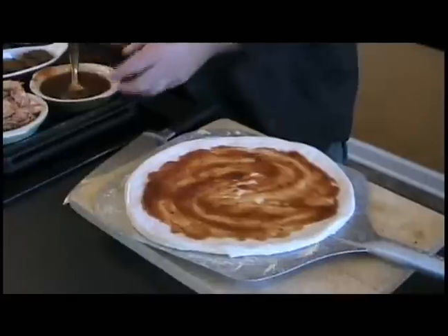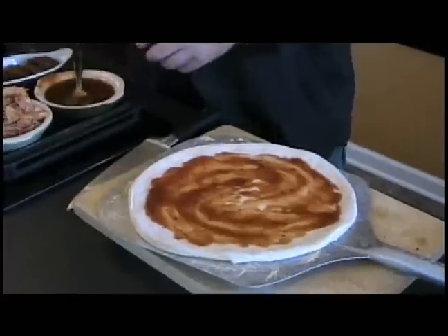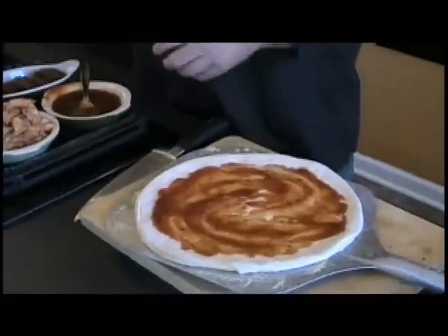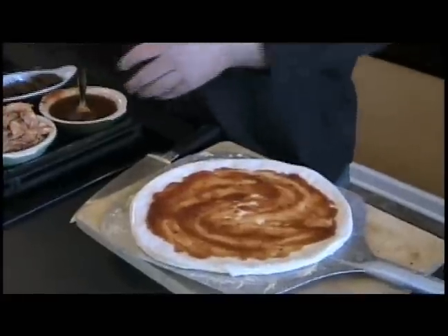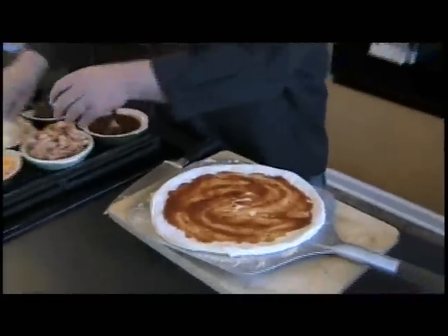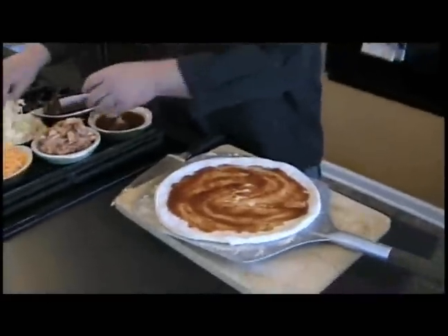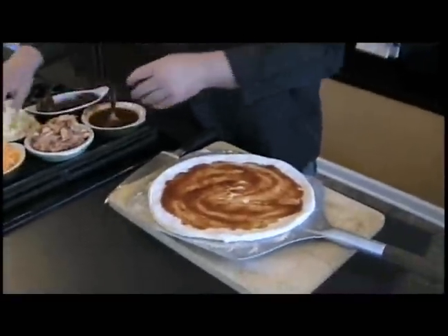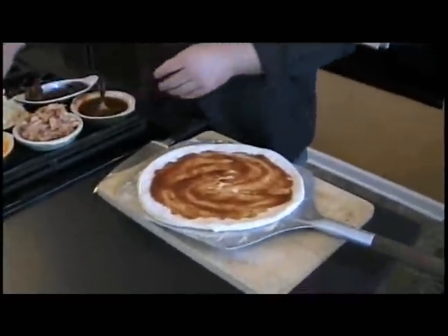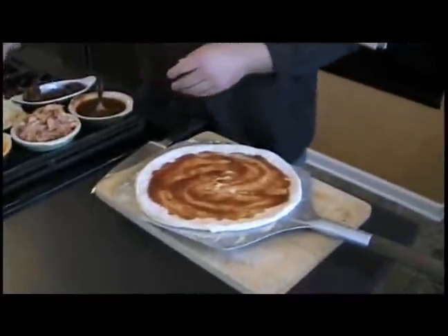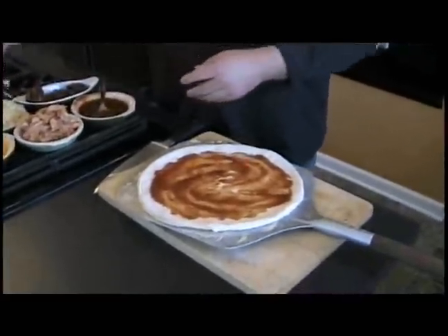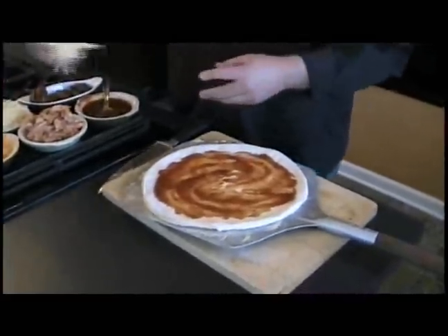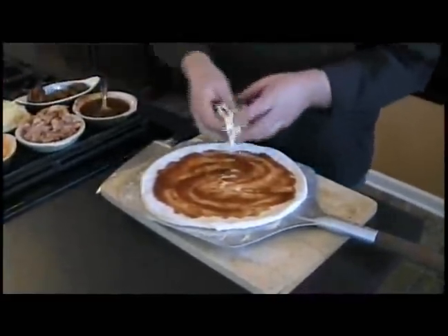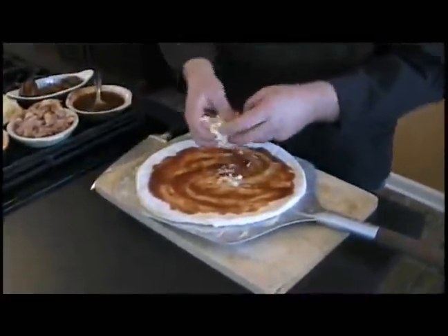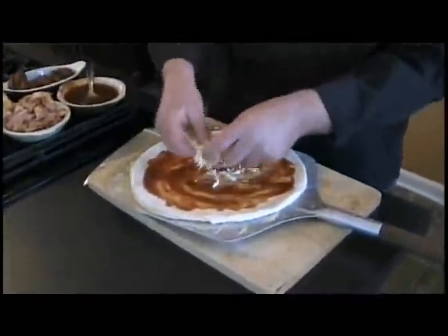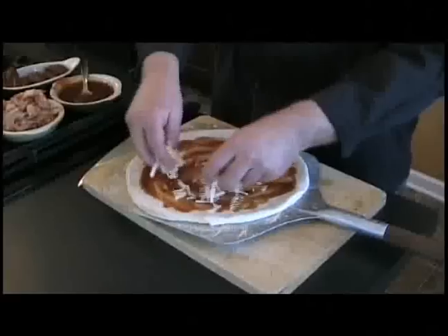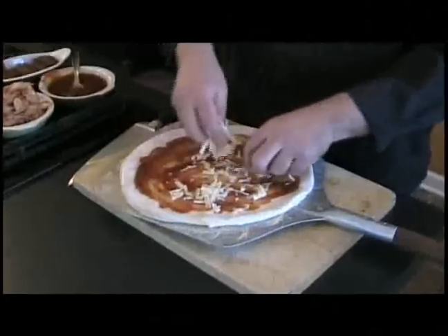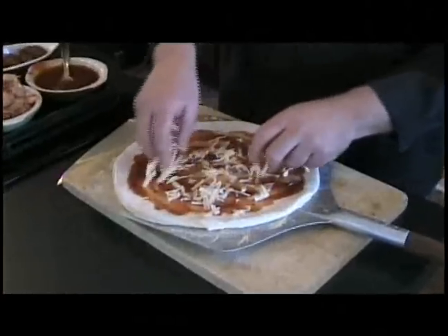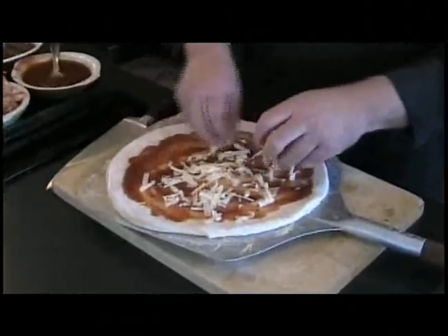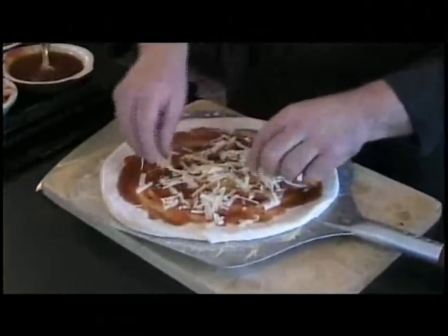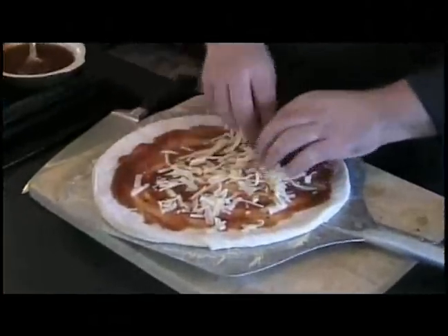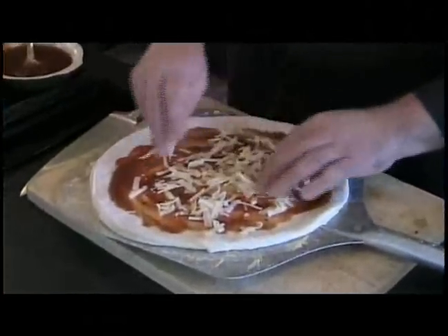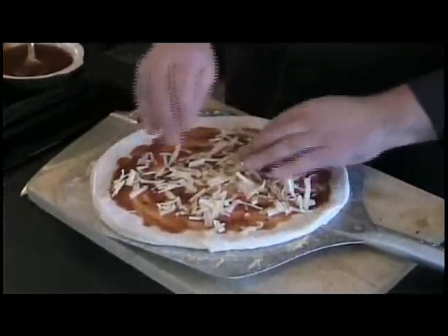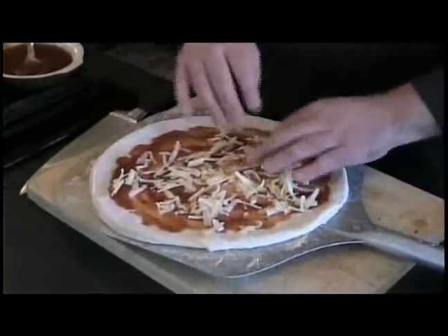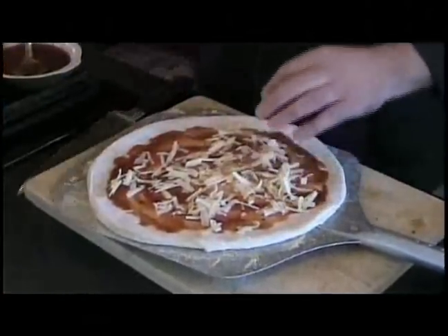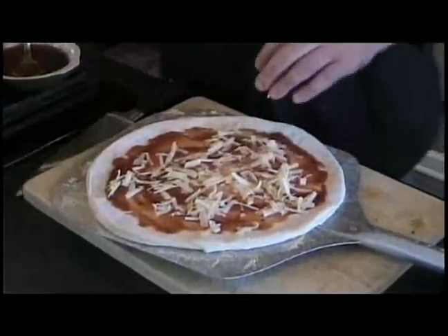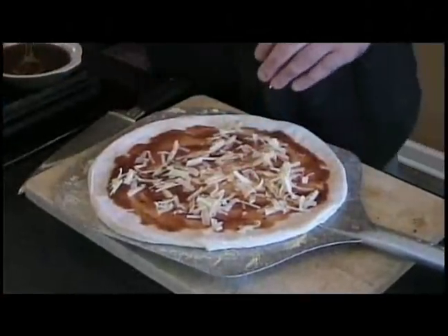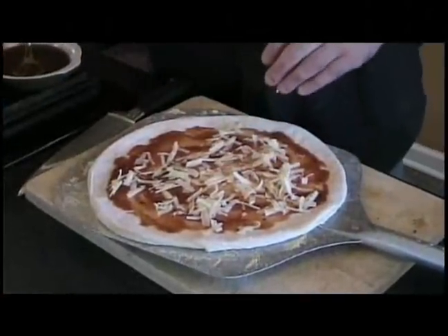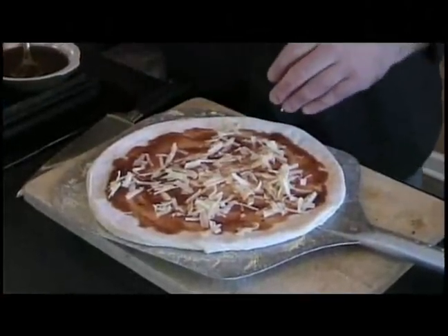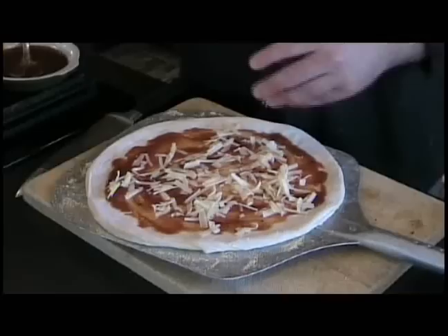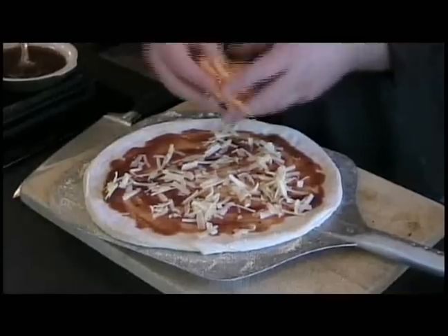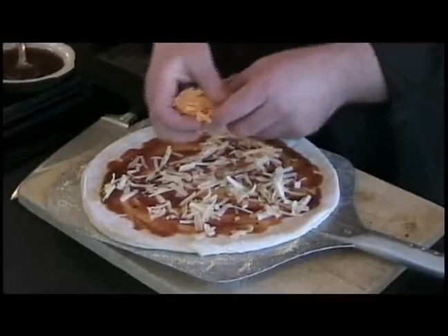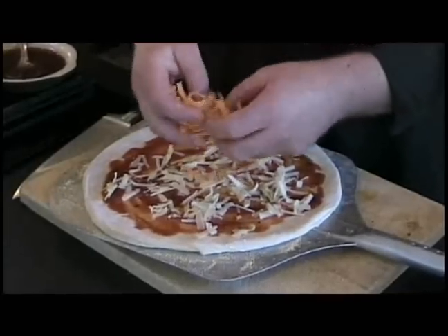We're going to do the same thing with this one — we're going to put half the cheese on top and half the cheese on the bottom, just to protect all the ingredients. This is a white cheddar cheese and this is a yellow cheddar cheese.